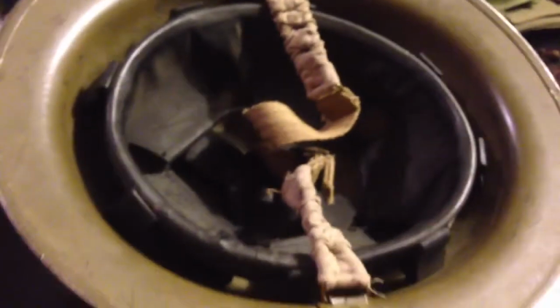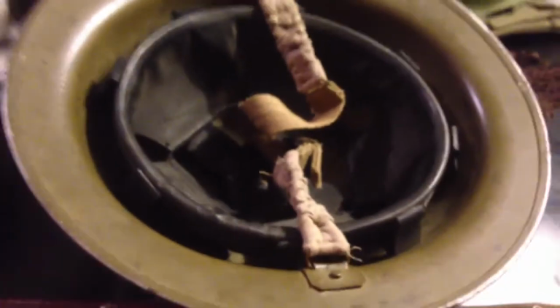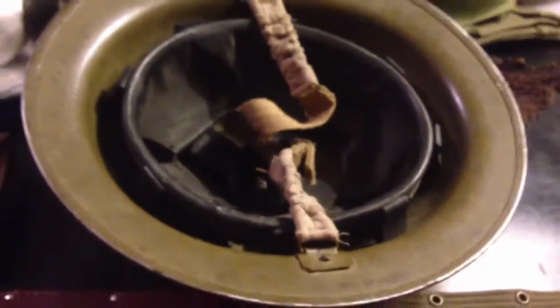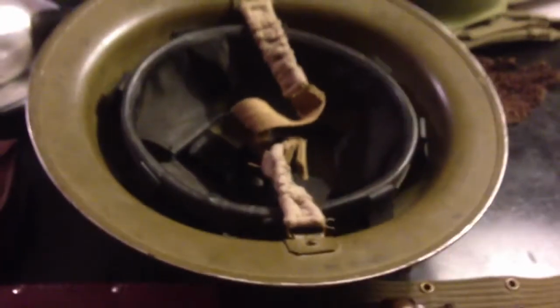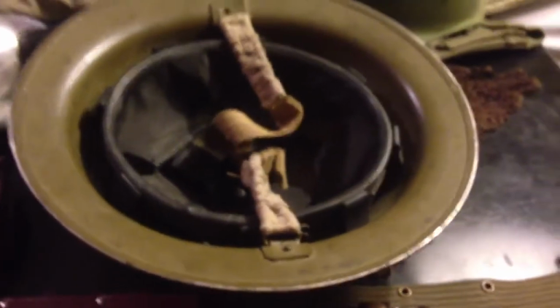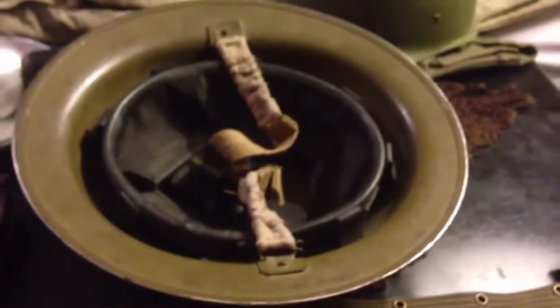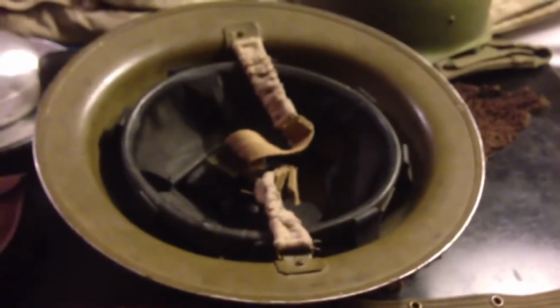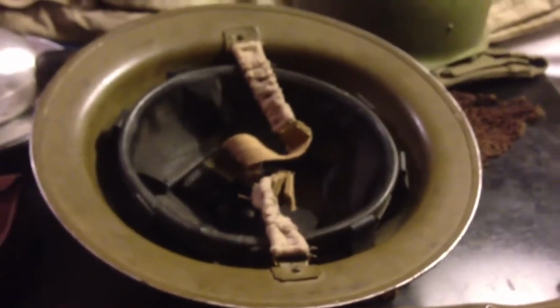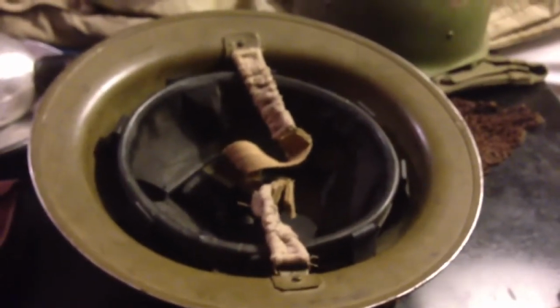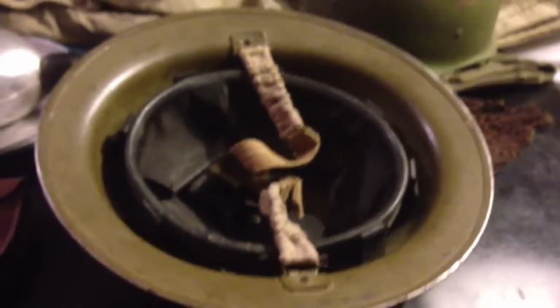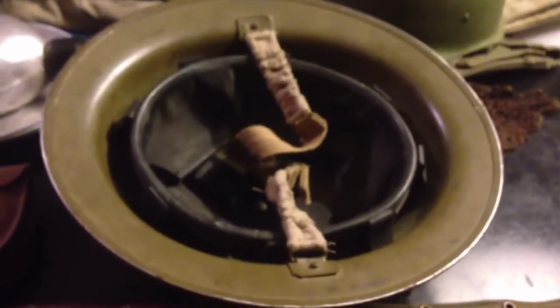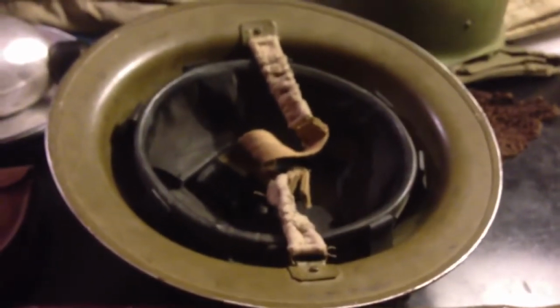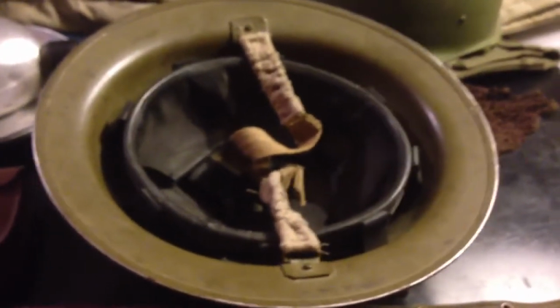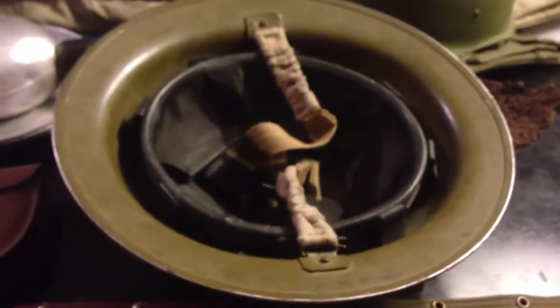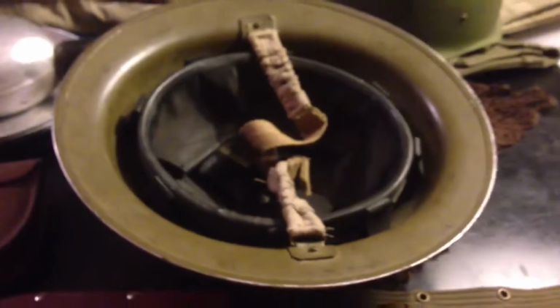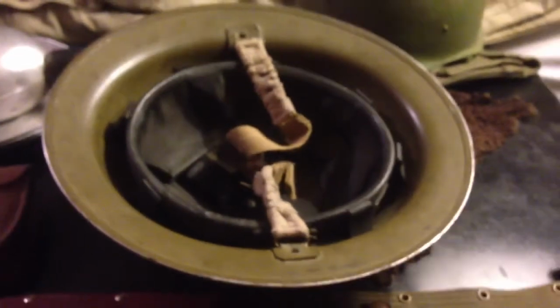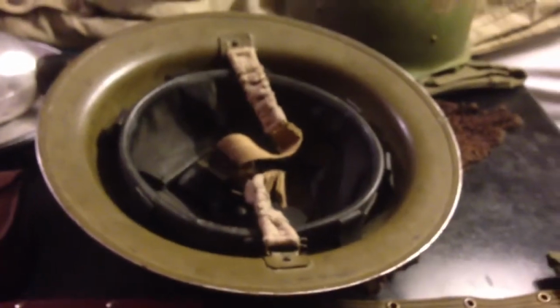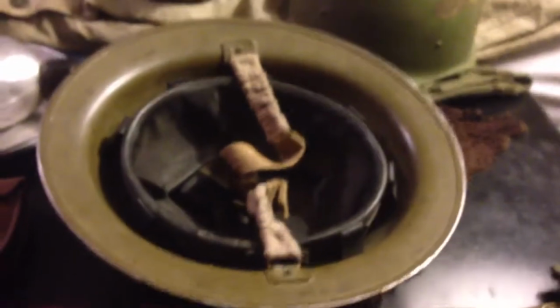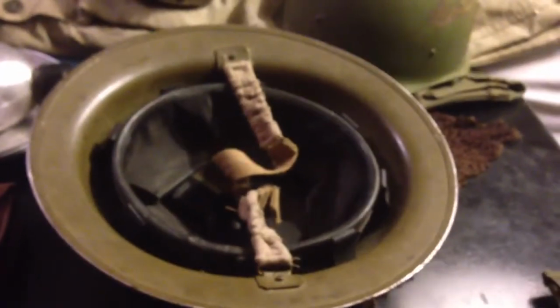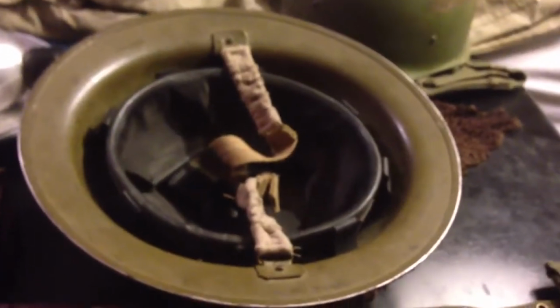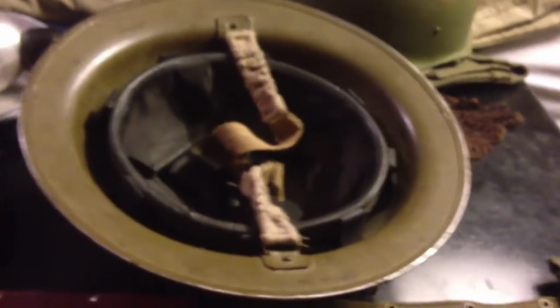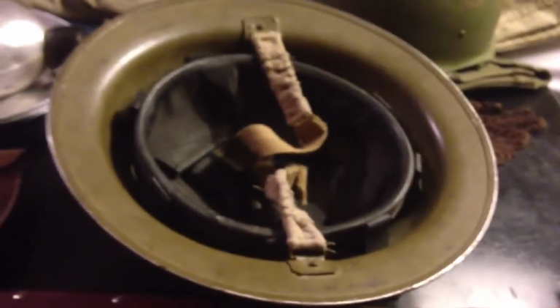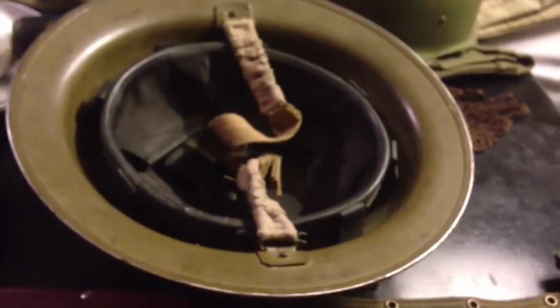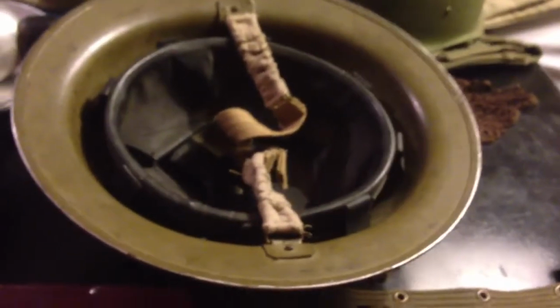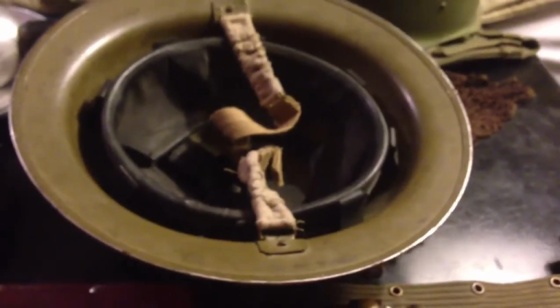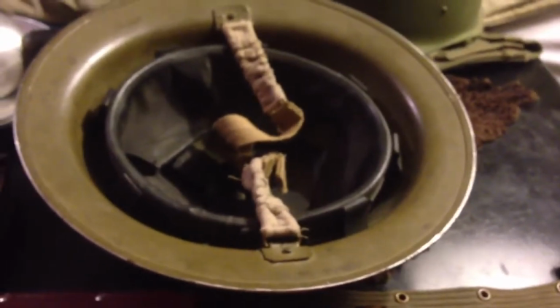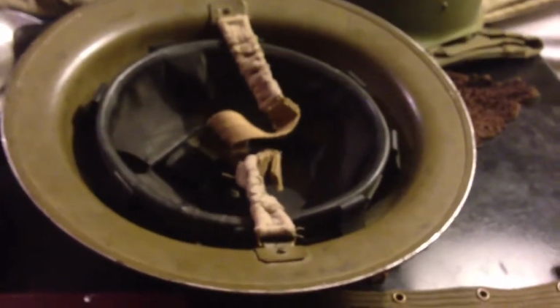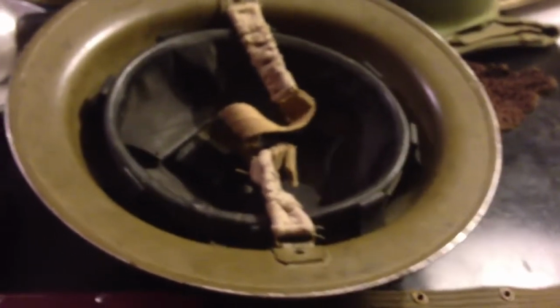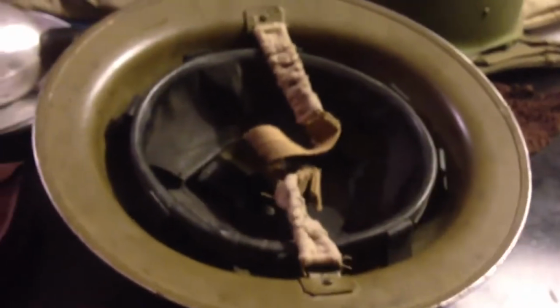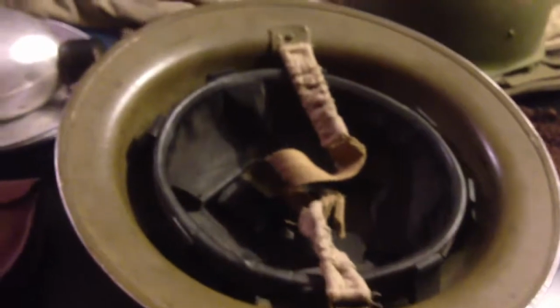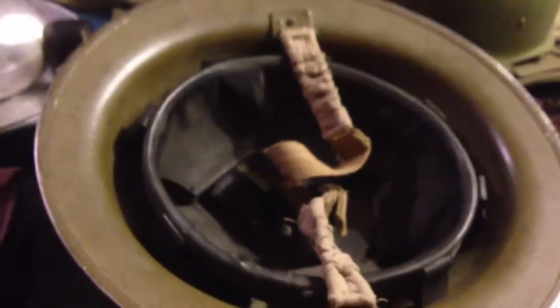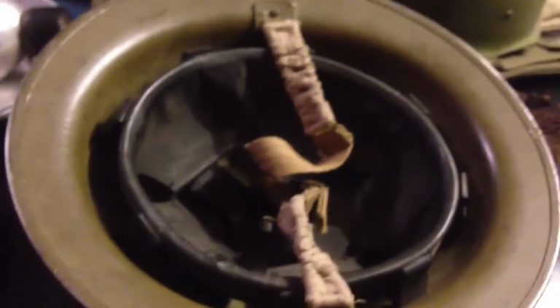Sometimes post-war helmets, the liners are replaced a lot. Especially on British helmets, you'll get post-war dates, maybe from other countries. So that's good that this doesn't have that.